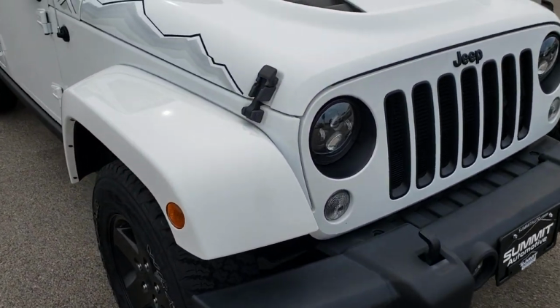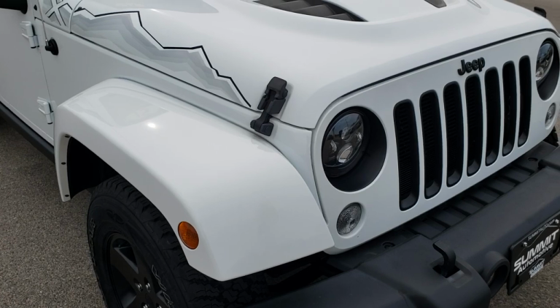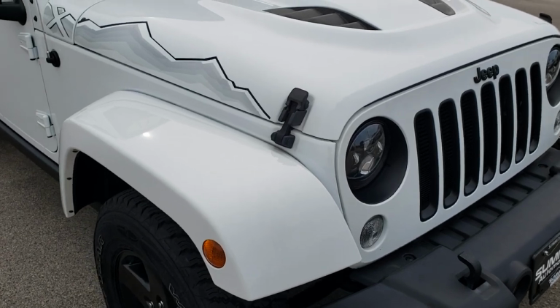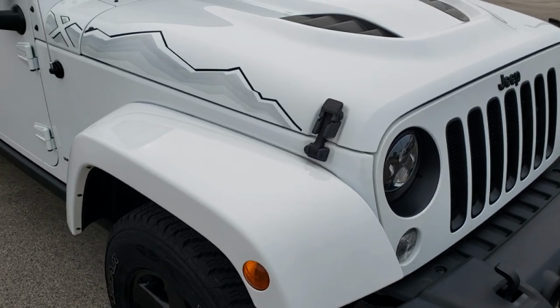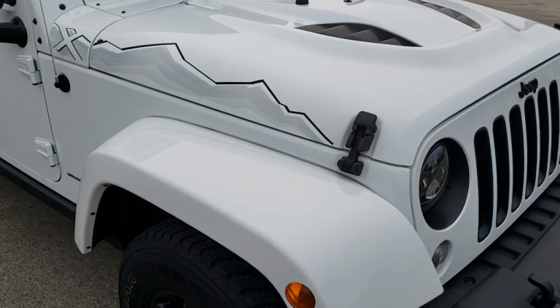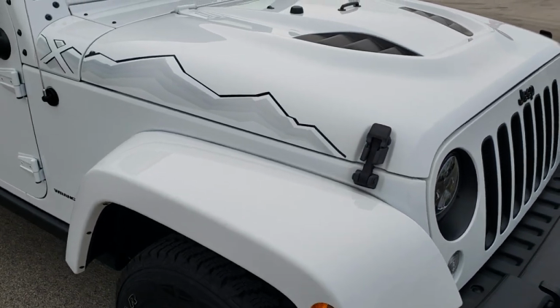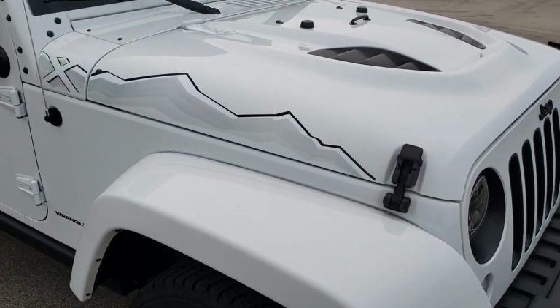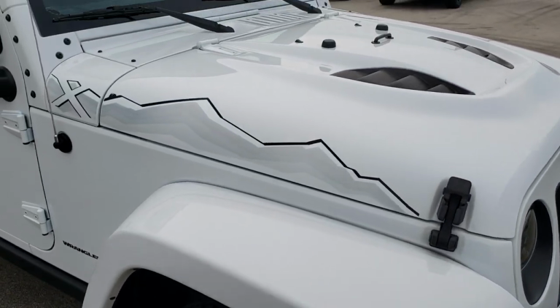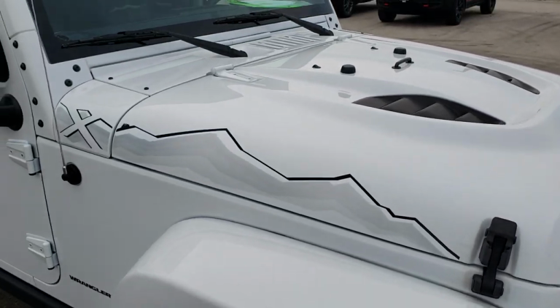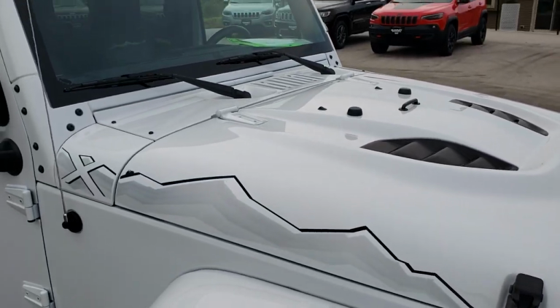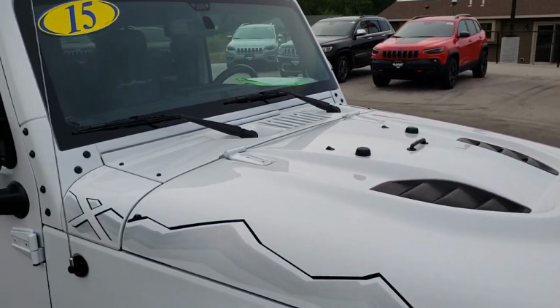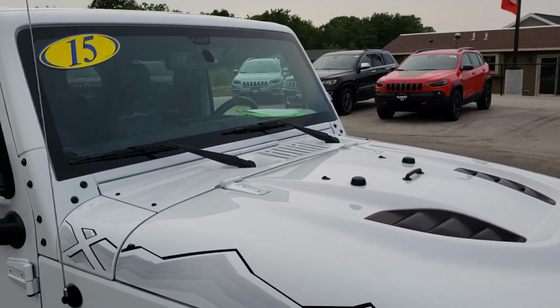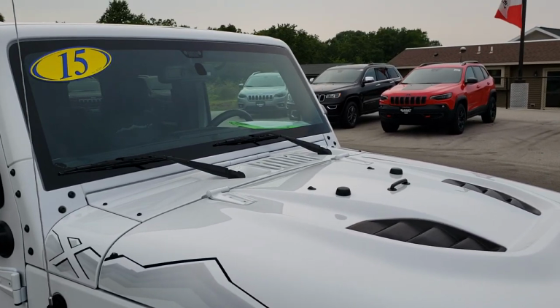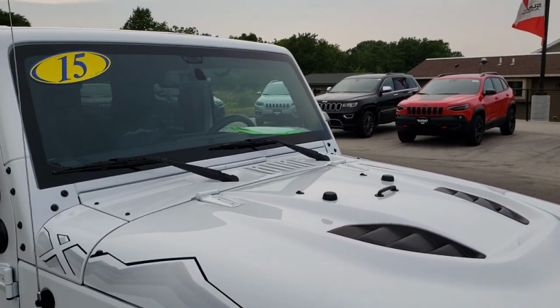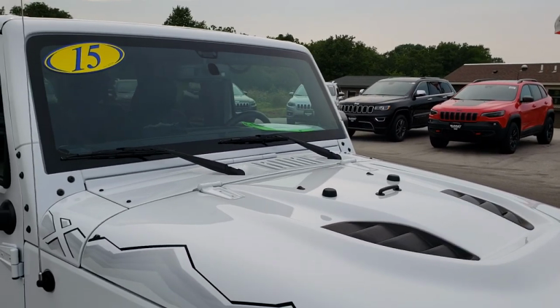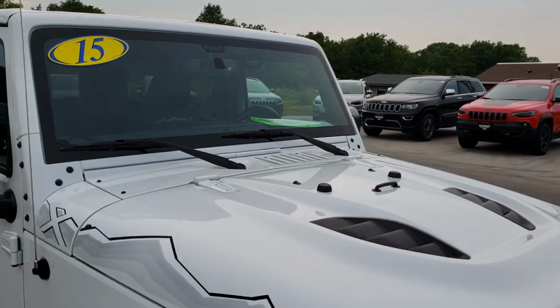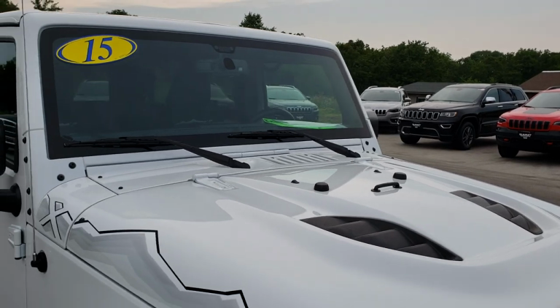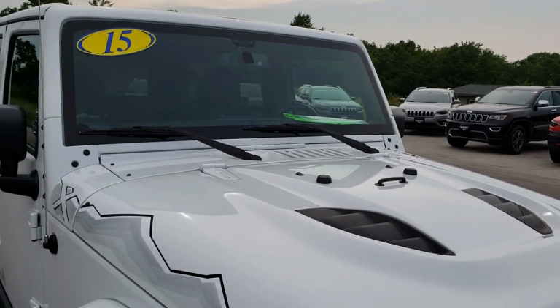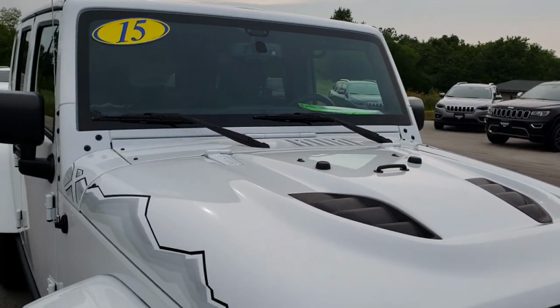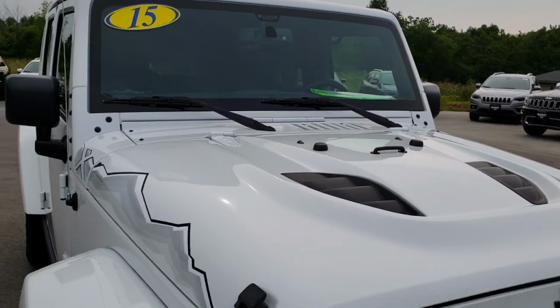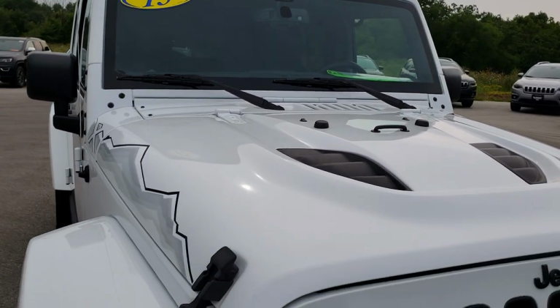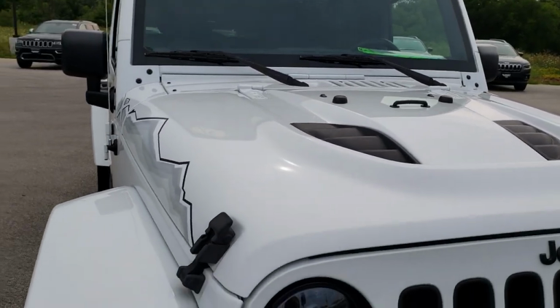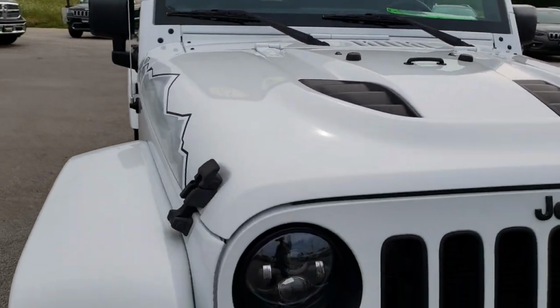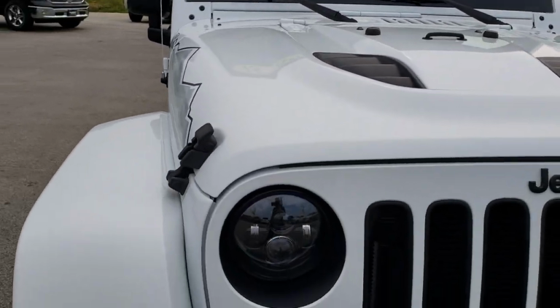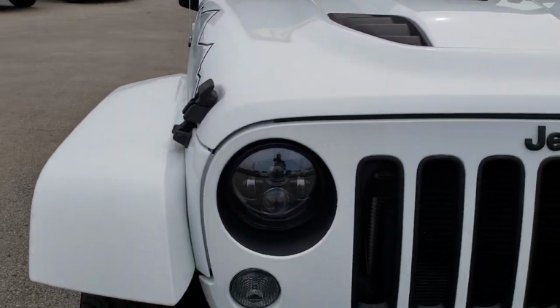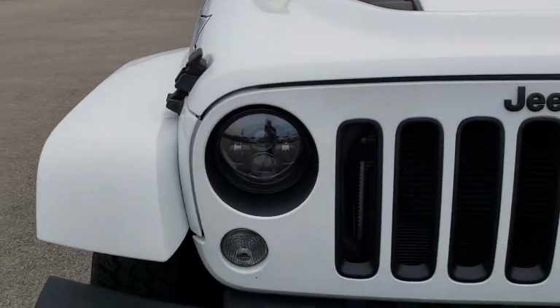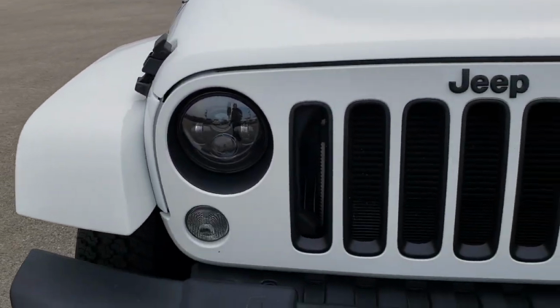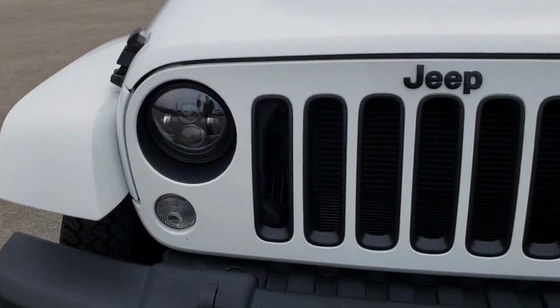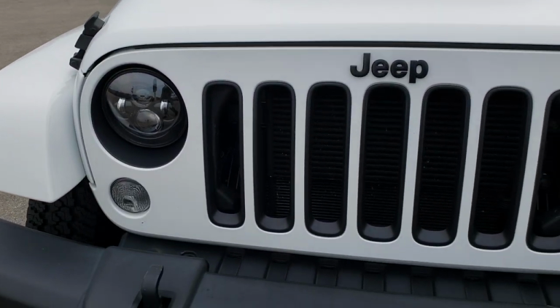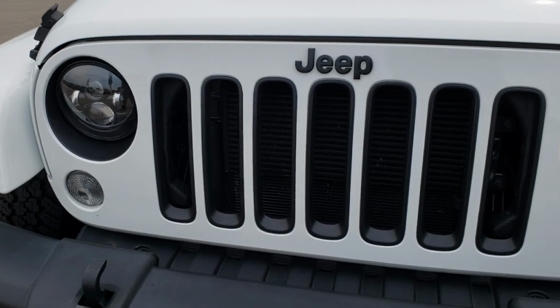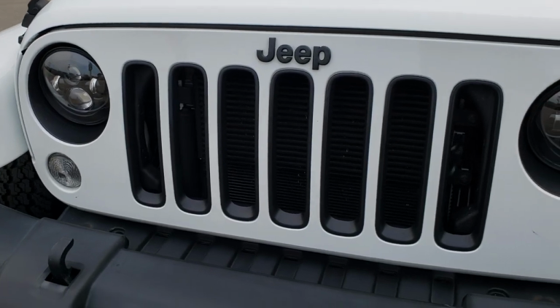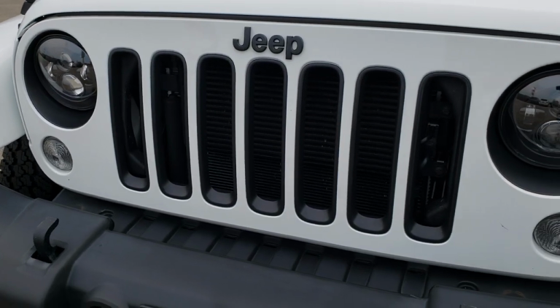This vehicle has the 3.6 liter V6 Pentastar motor. From this HD video you will be able to tell that this Jeep is extremely clean all the way around.